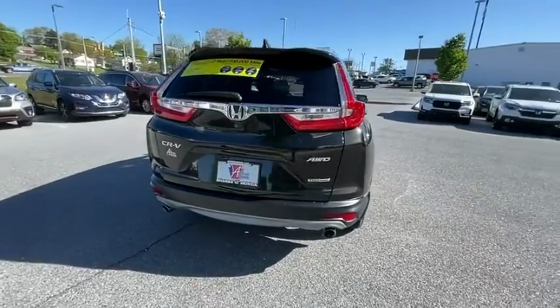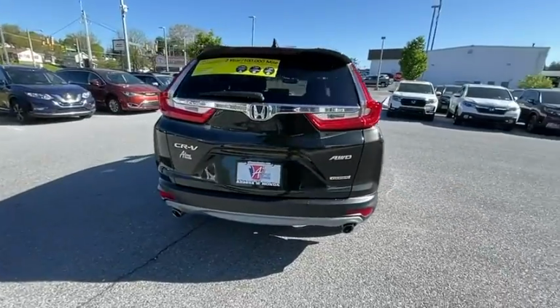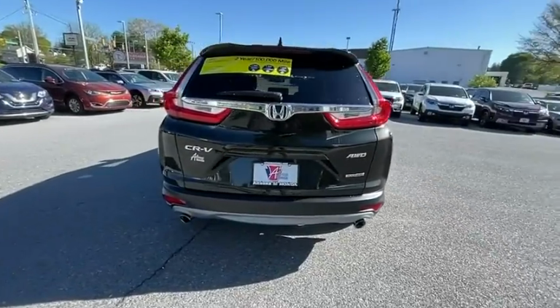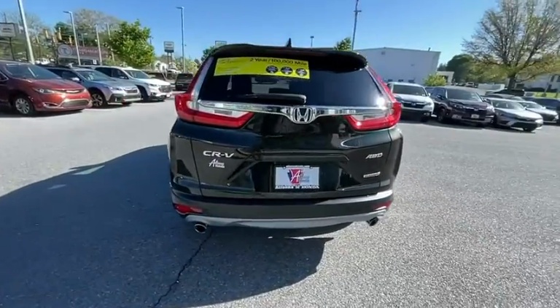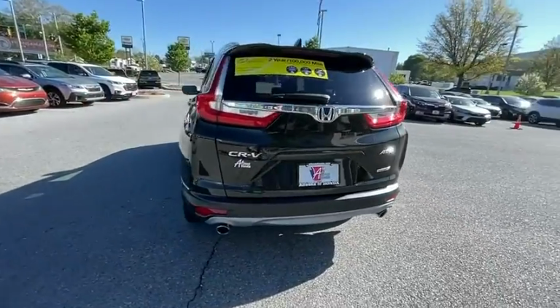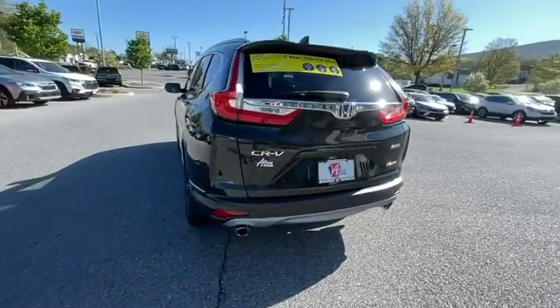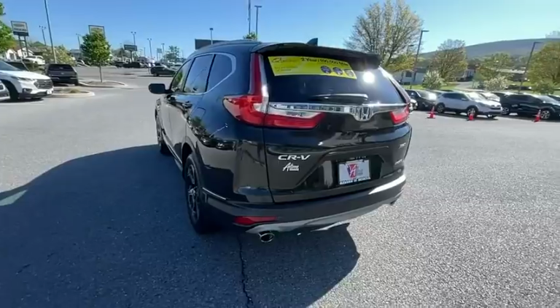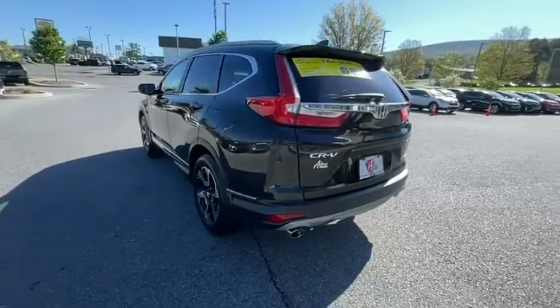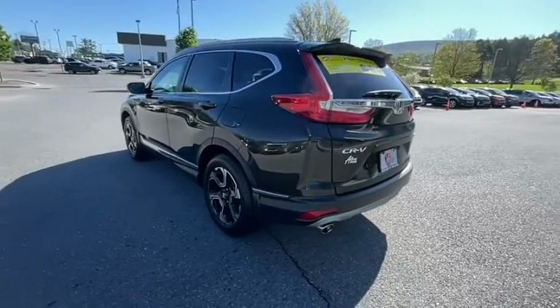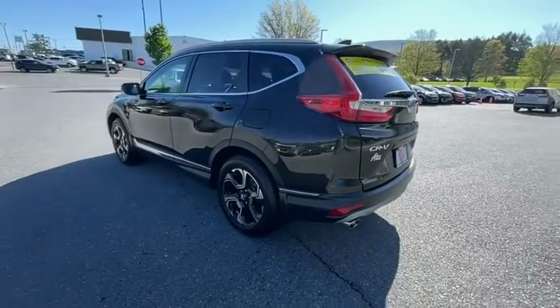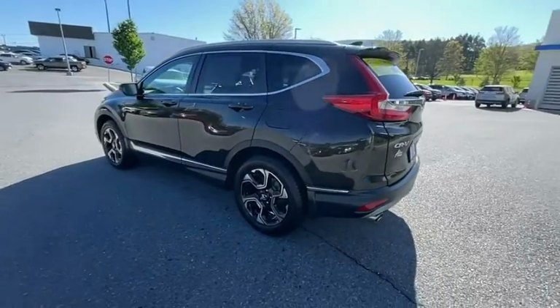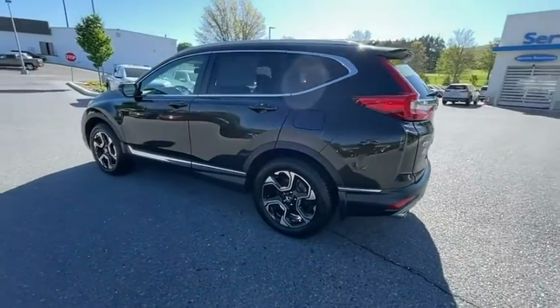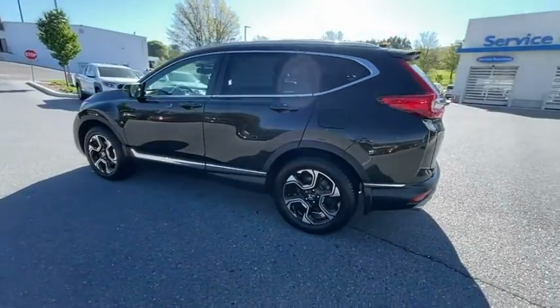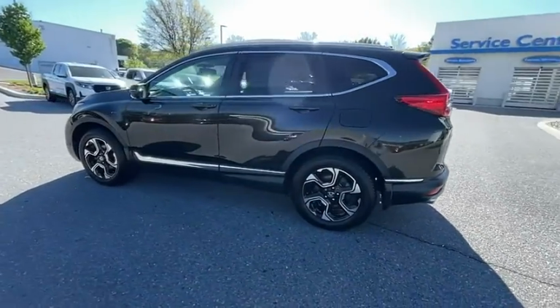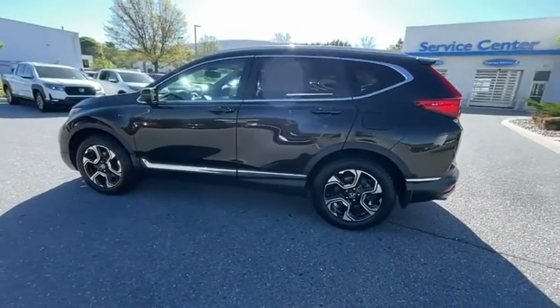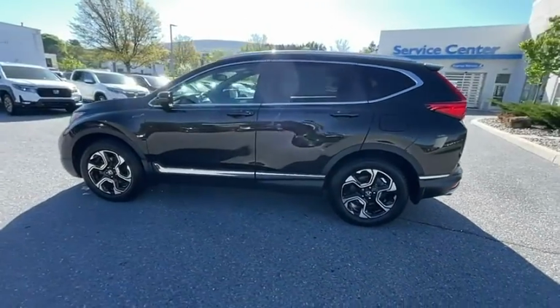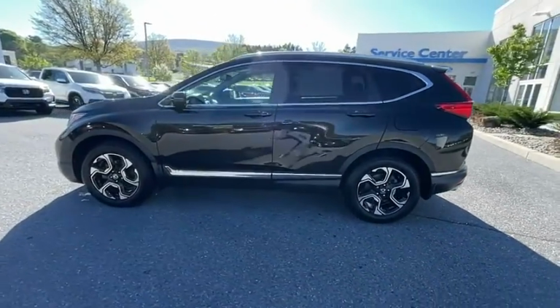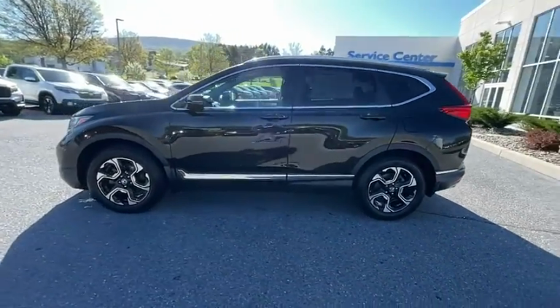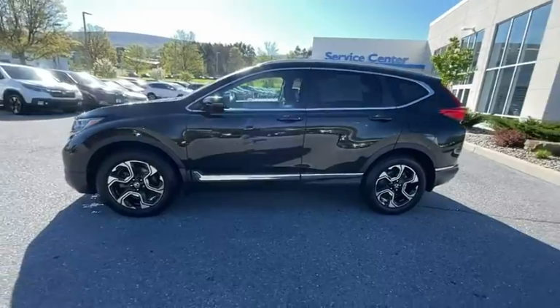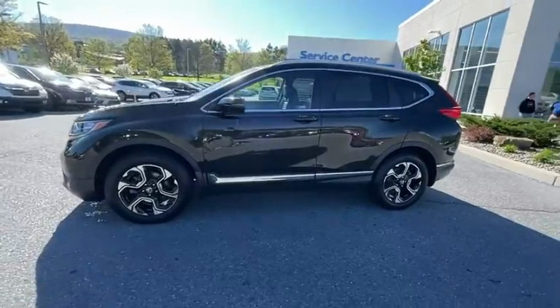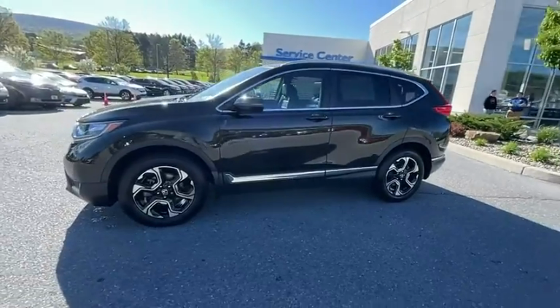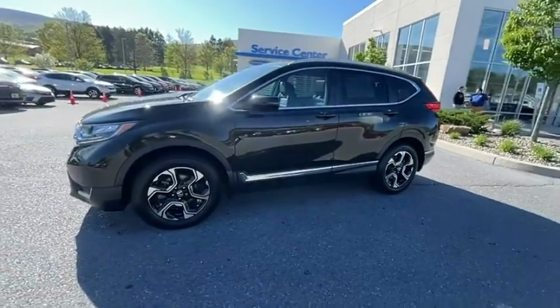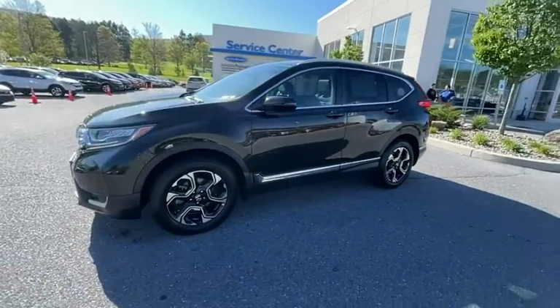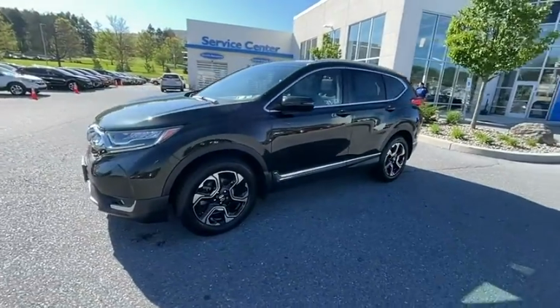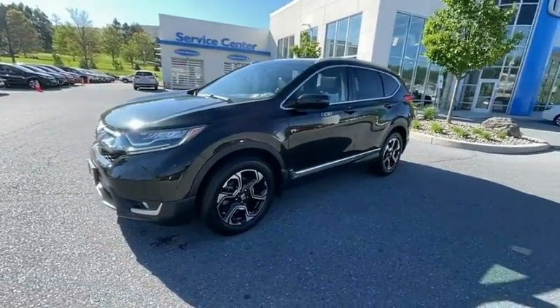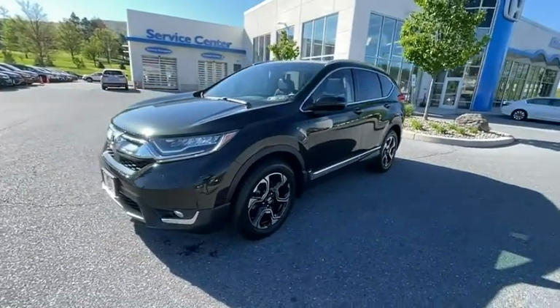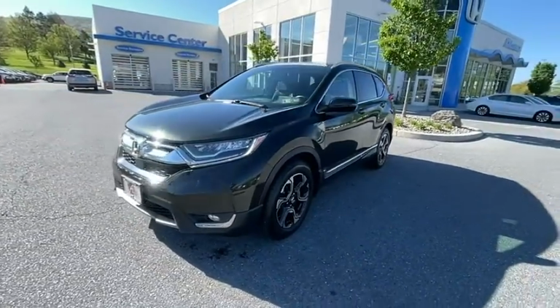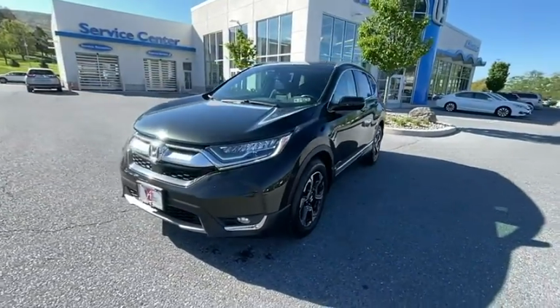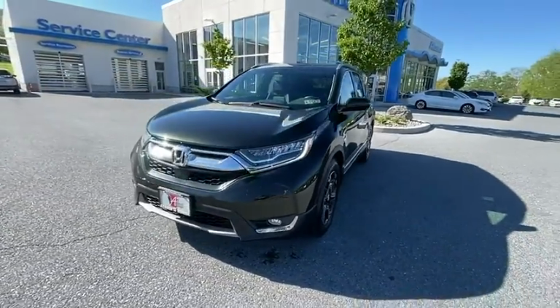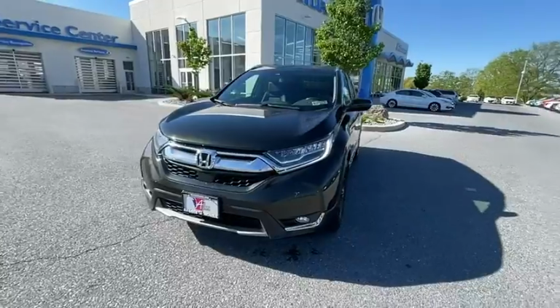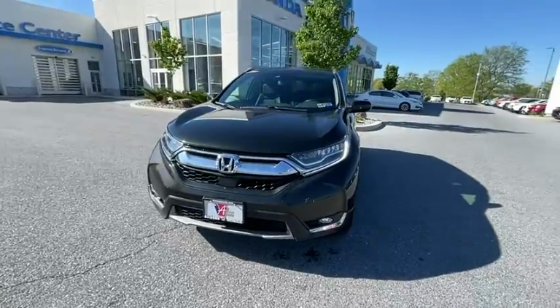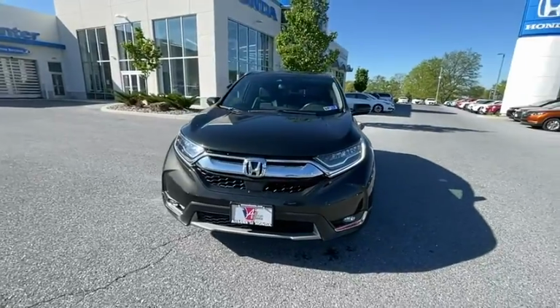This vehicle has less than 30,000 miles. Here are some of this vehicle's great options: power liftgate, traction control, navigation system, power passenger seat, dual airbags, alloy wheels, power steering, and four-wheel disc brakes.